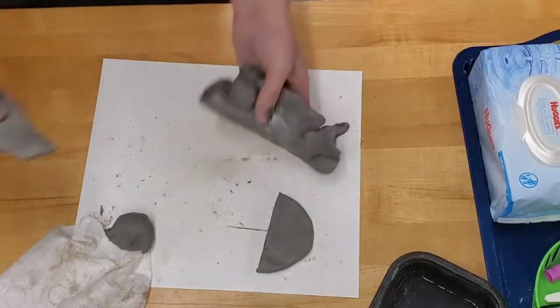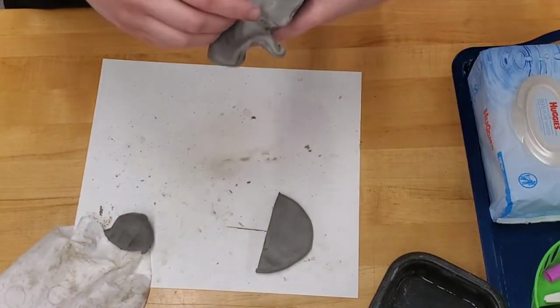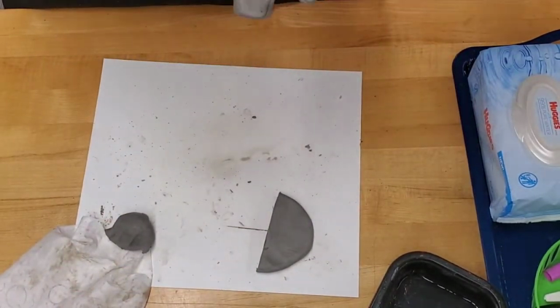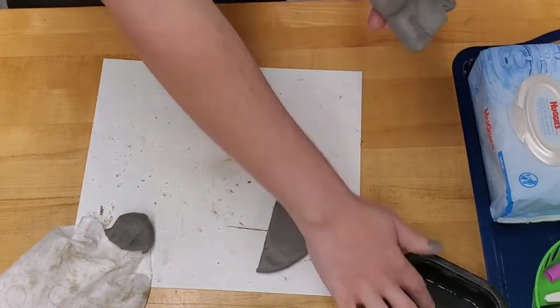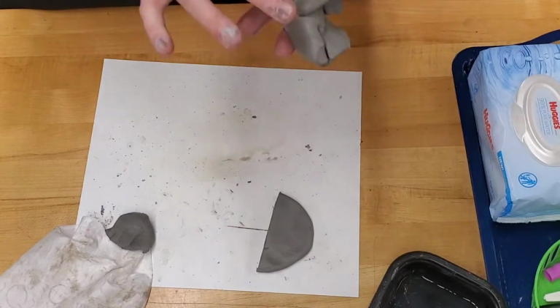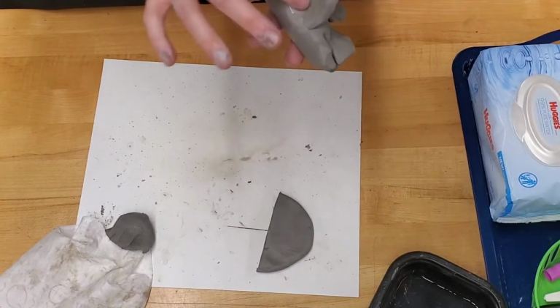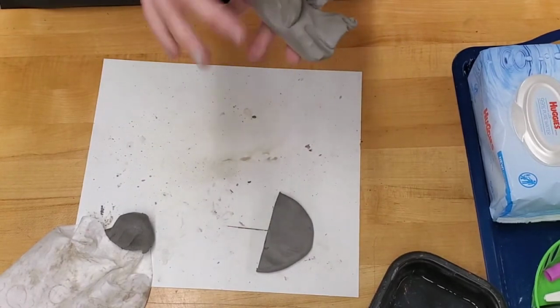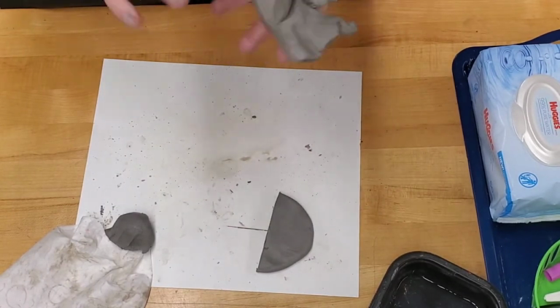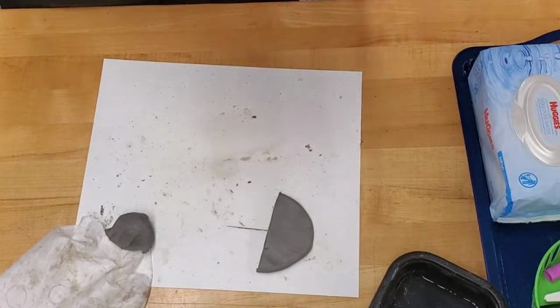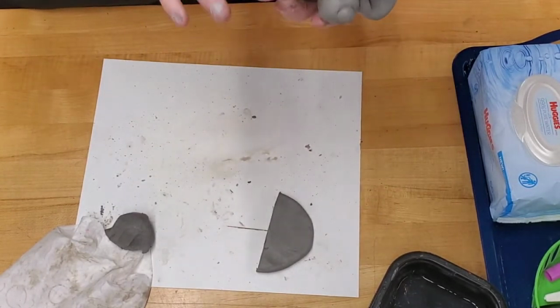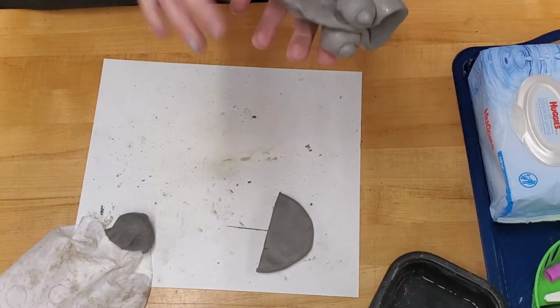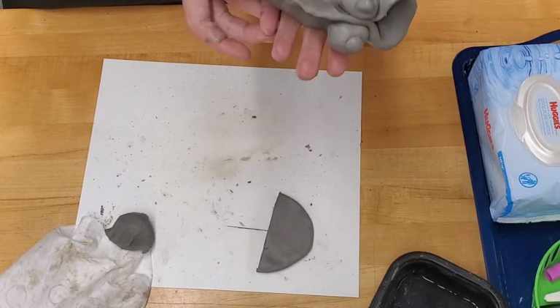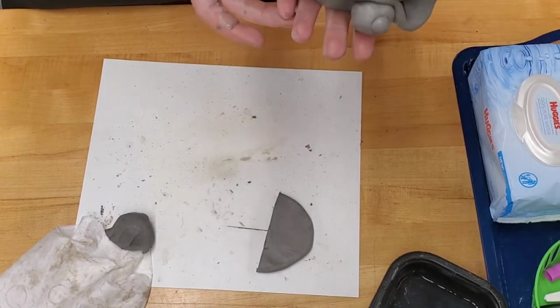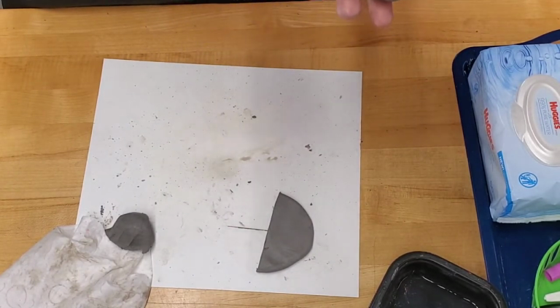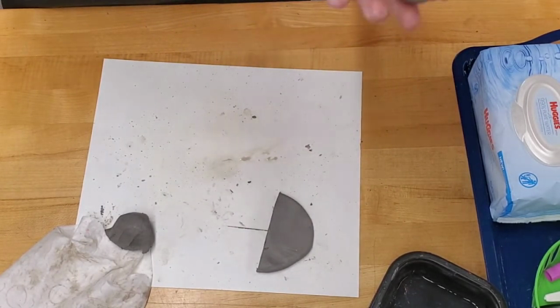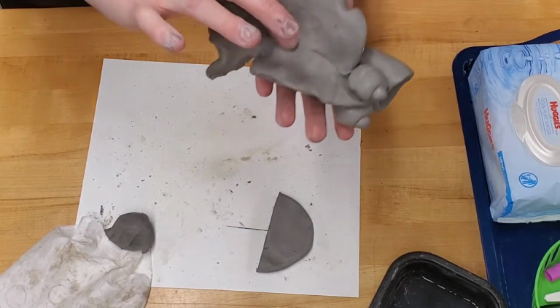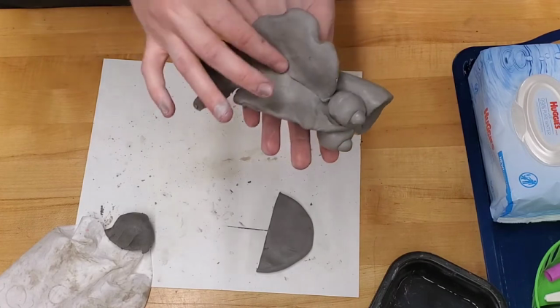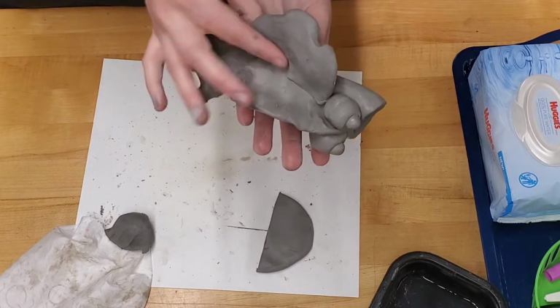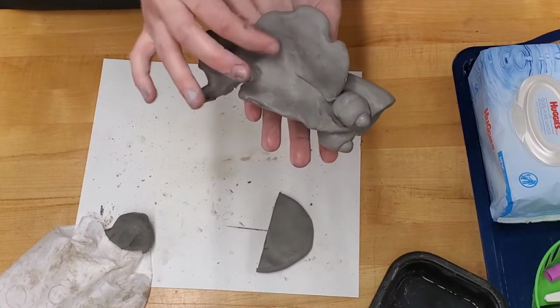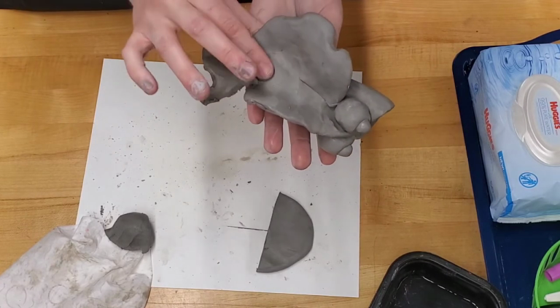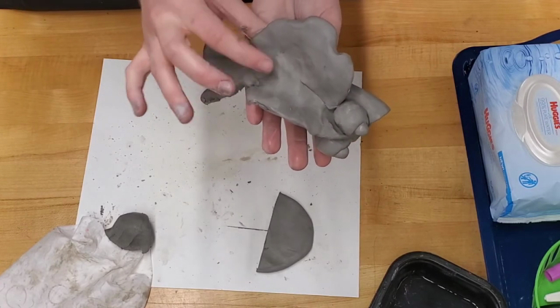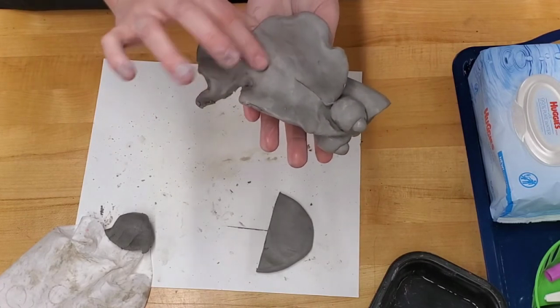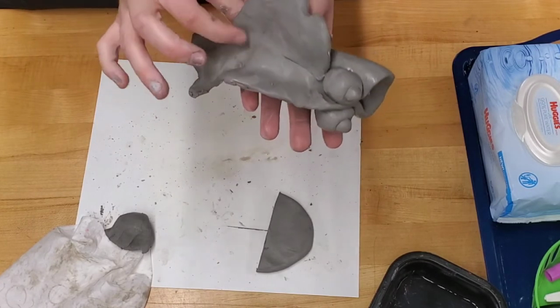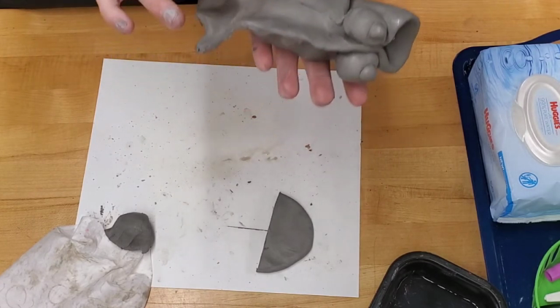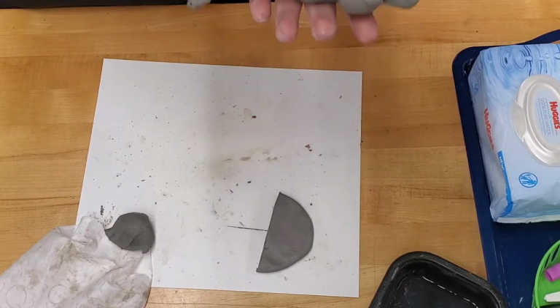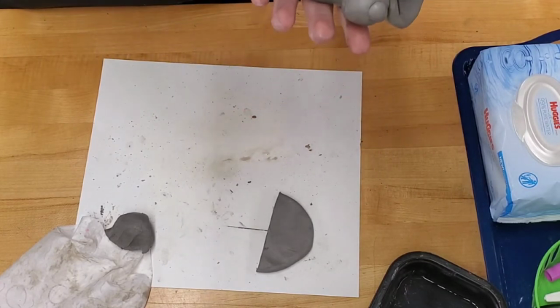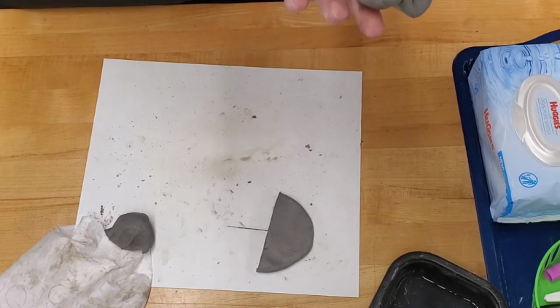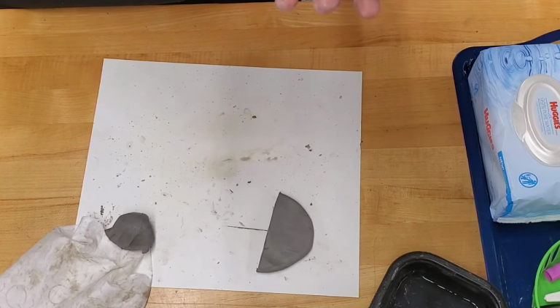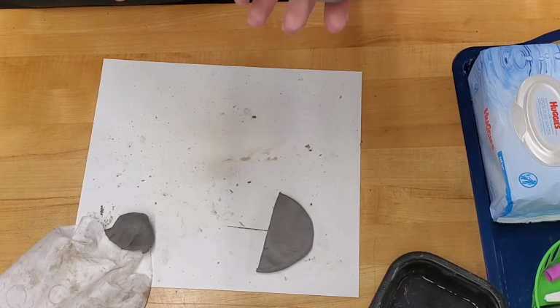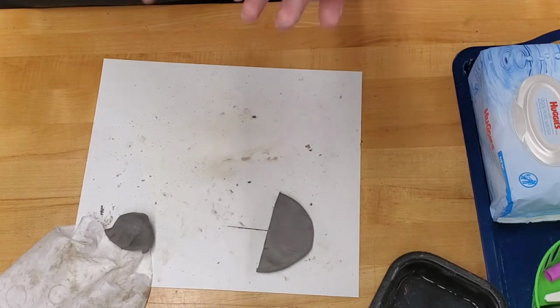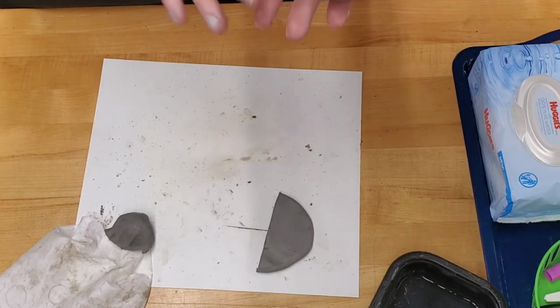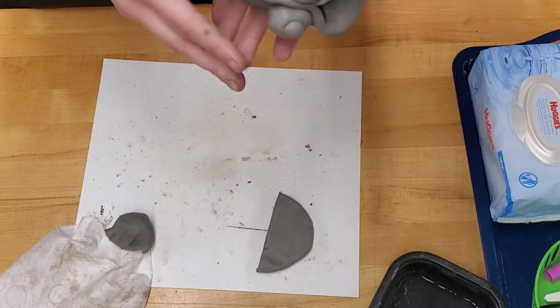Remember, the toothbrush is to make very small cuts in the clay — it's not to bring water to the clay. Smoothing out the edges where the two pieces of clay combine is very crucial.